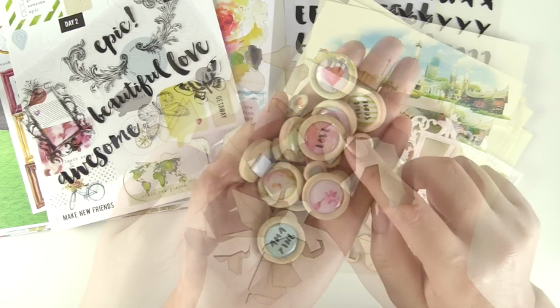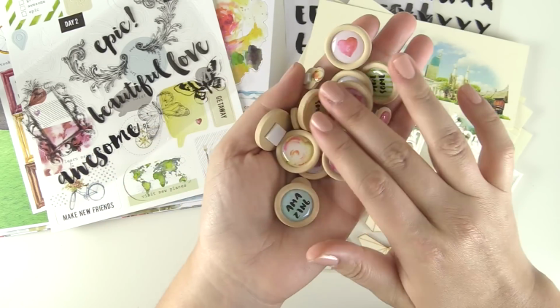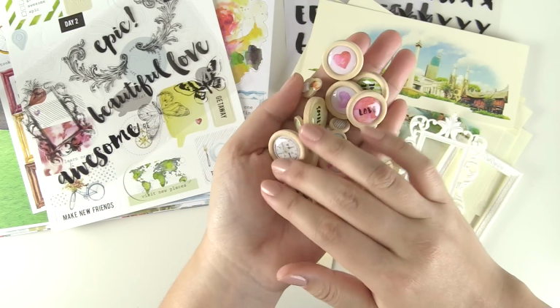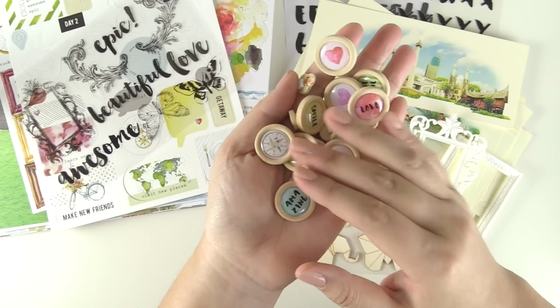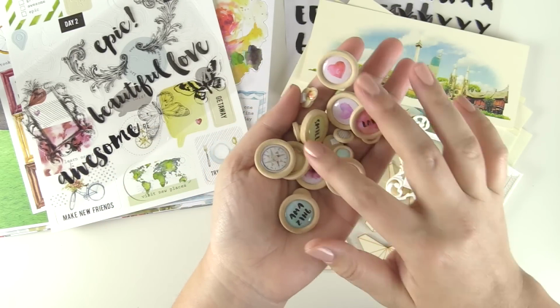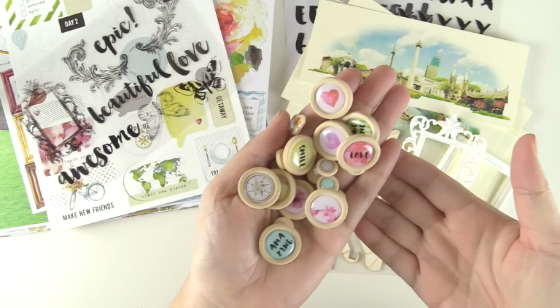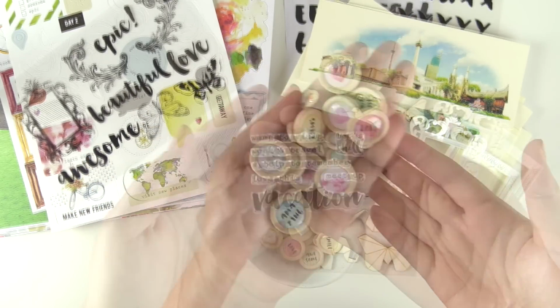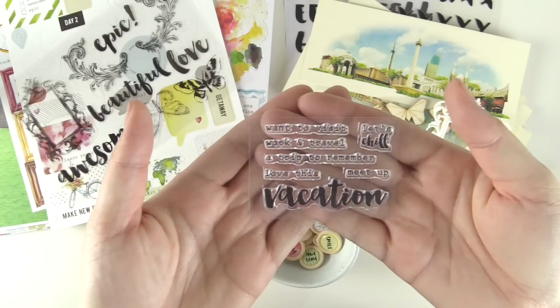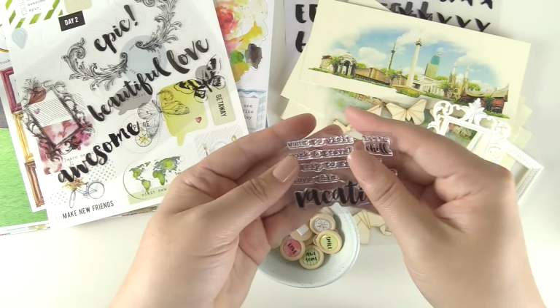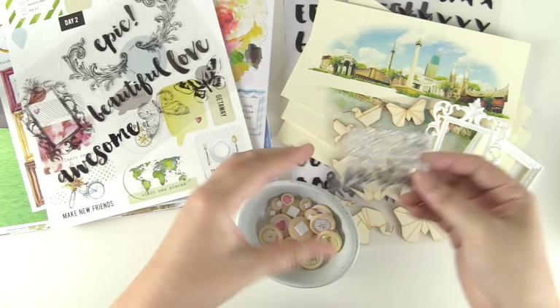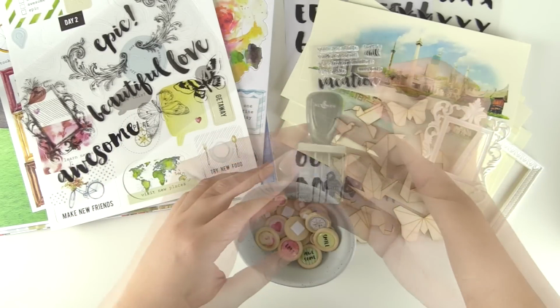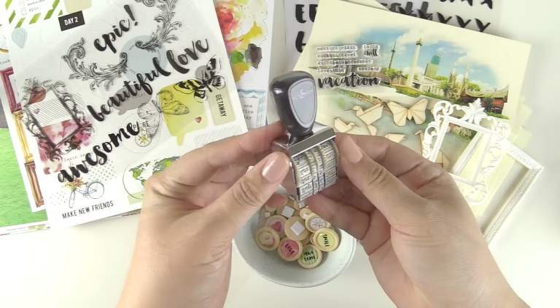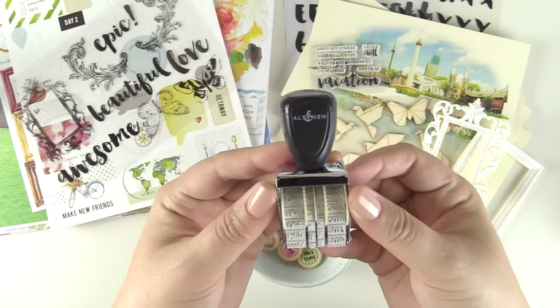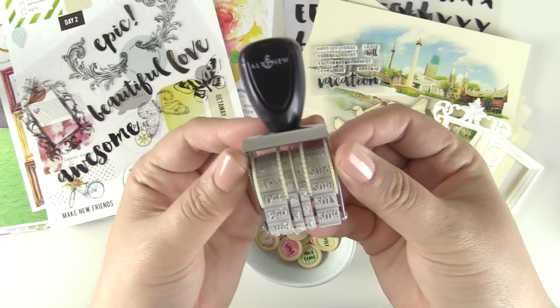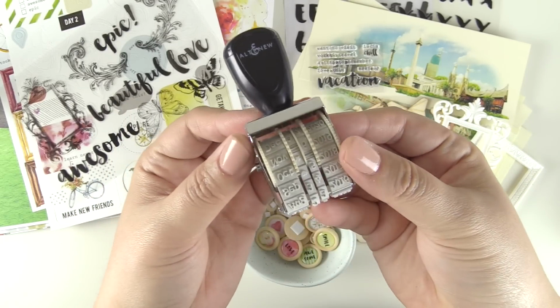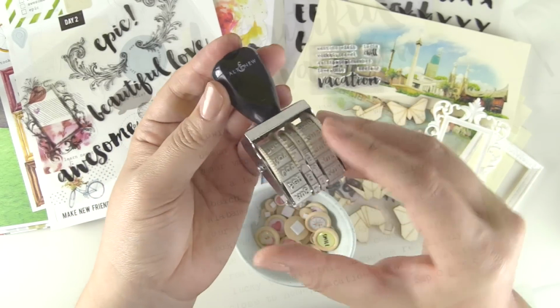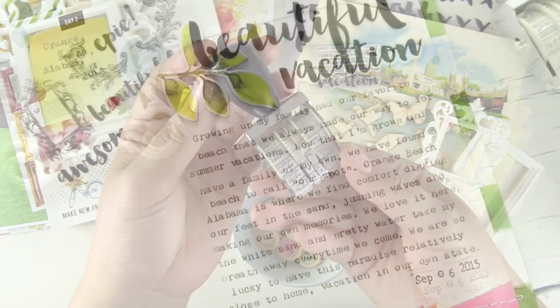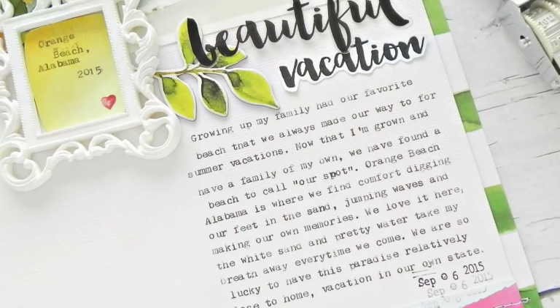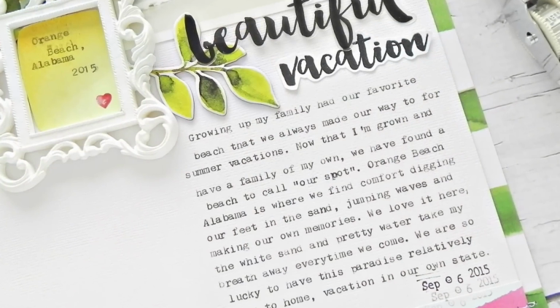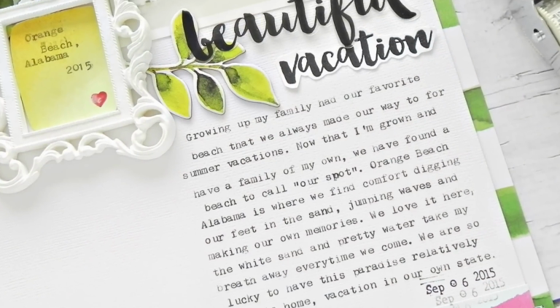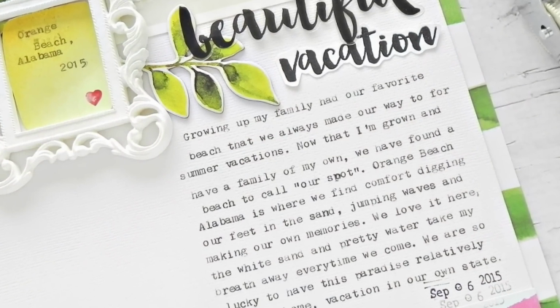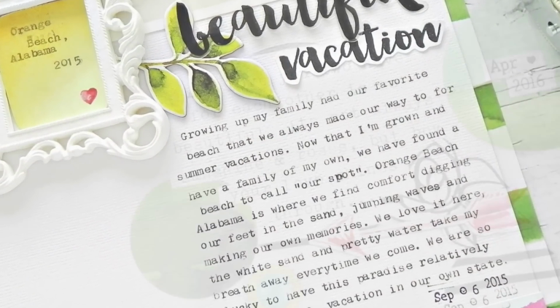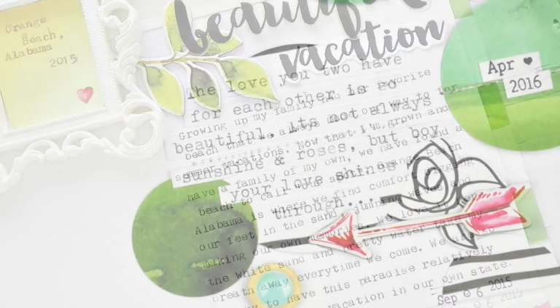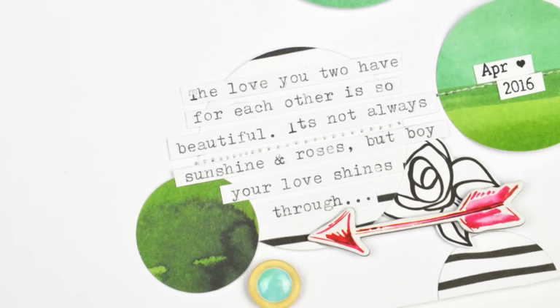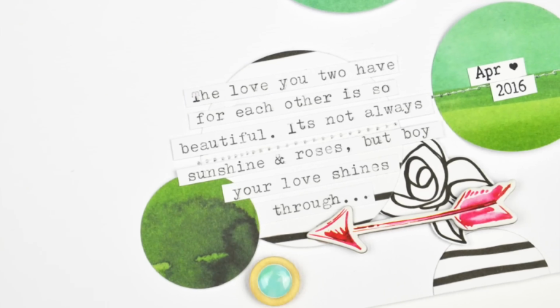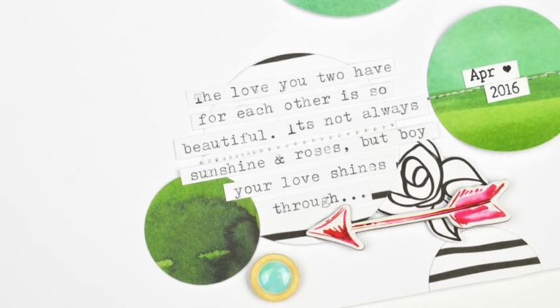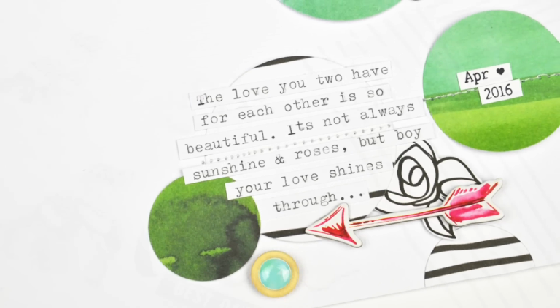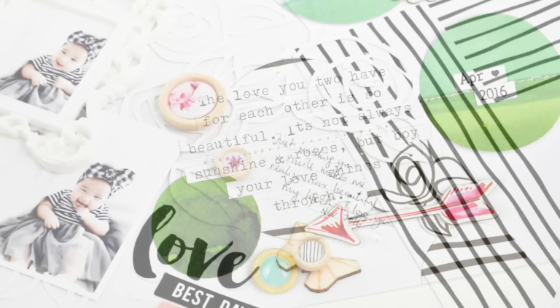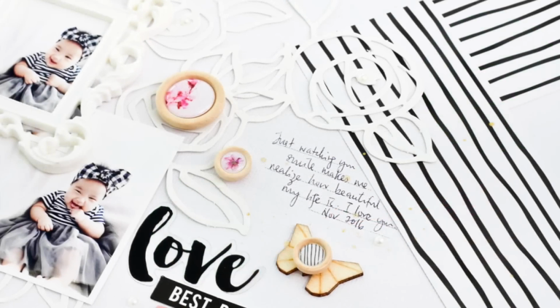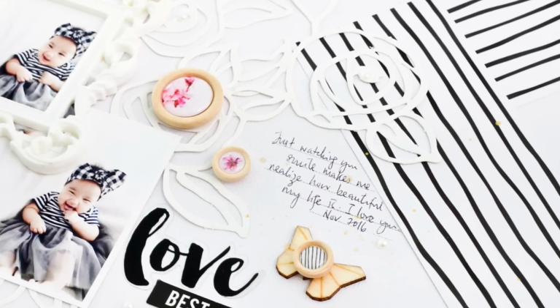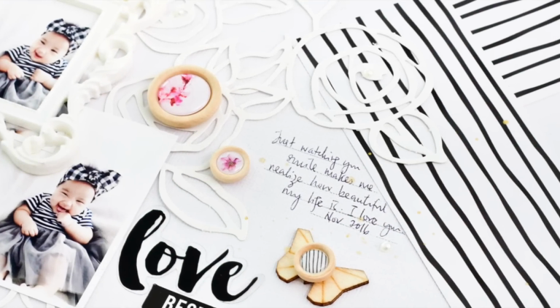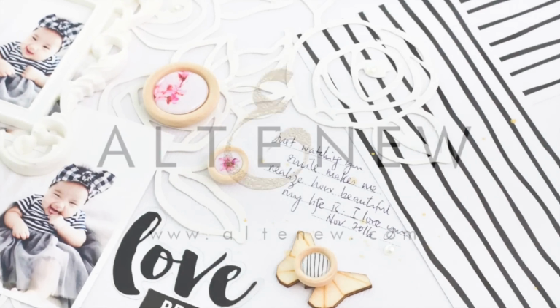Whether you are creating projects for yourself or others, this kit offers everything and more. To find out more about the Reflection Scrapbook Kit and fresh inspirations using this kit, please visit us at Altenew.com.